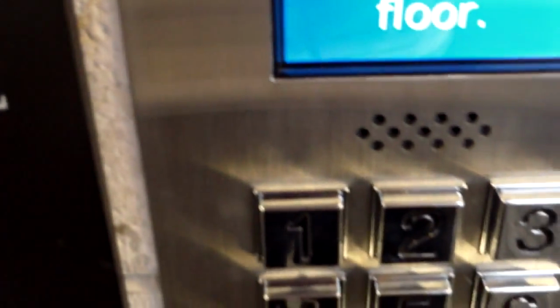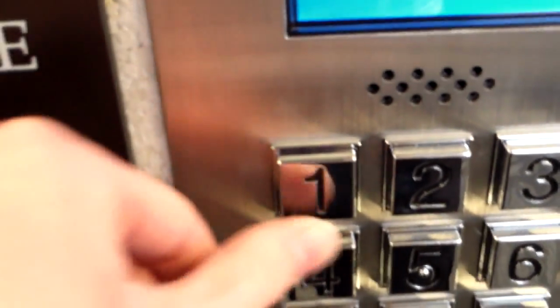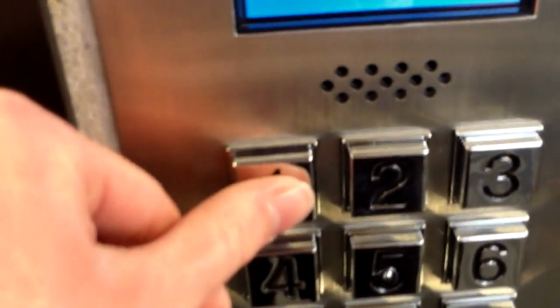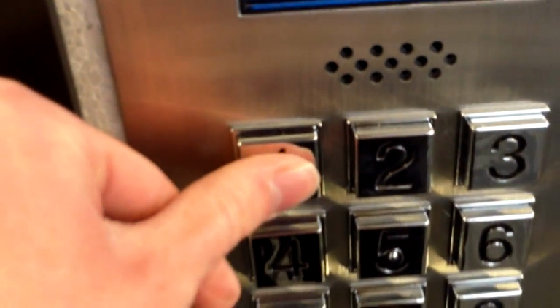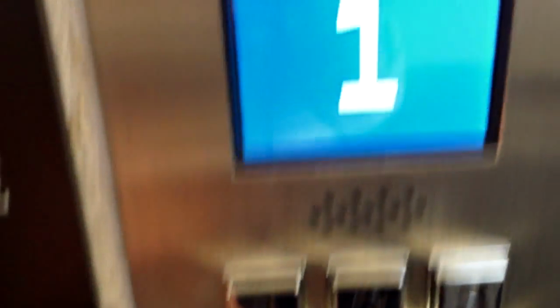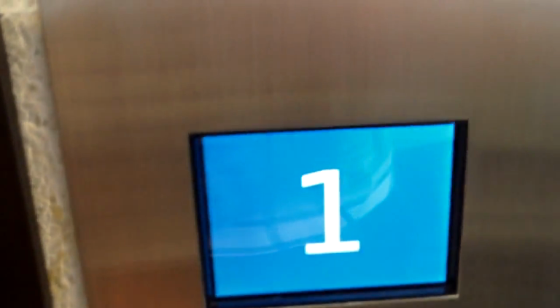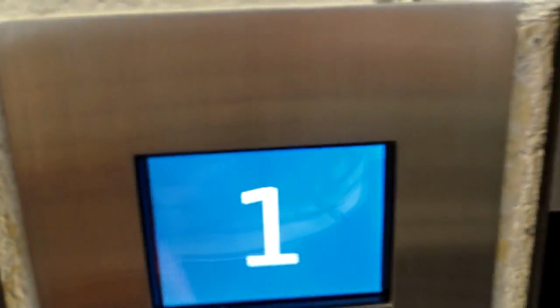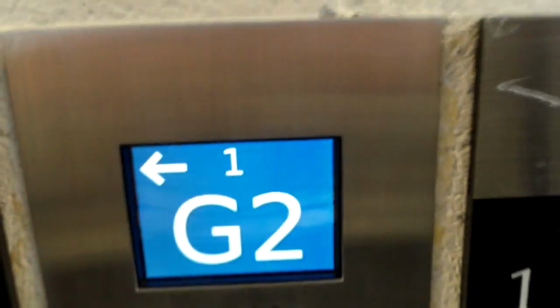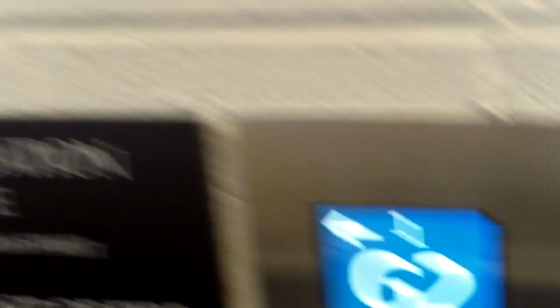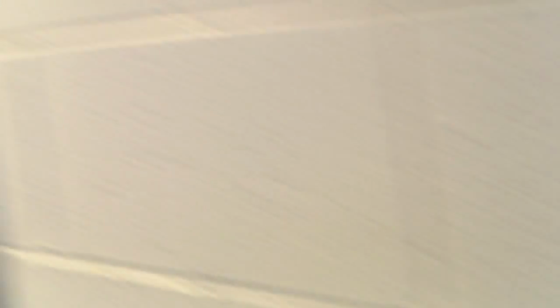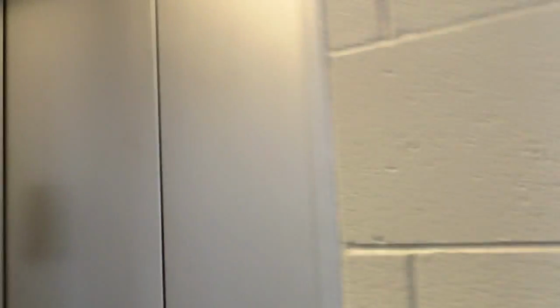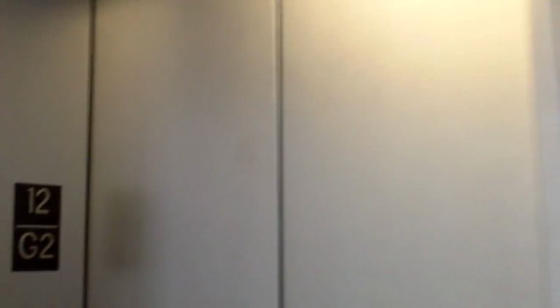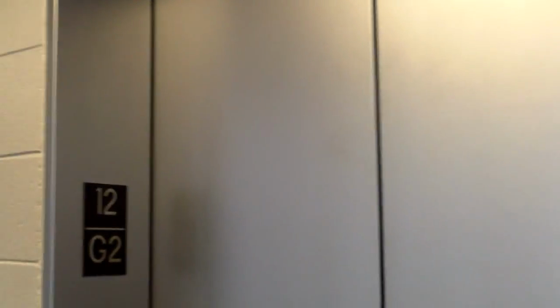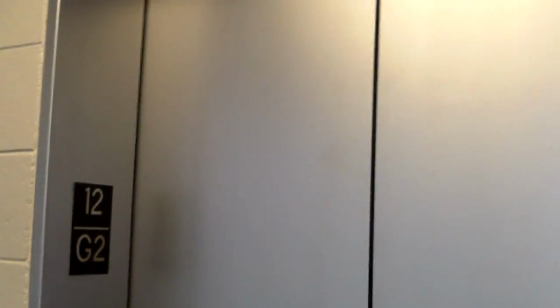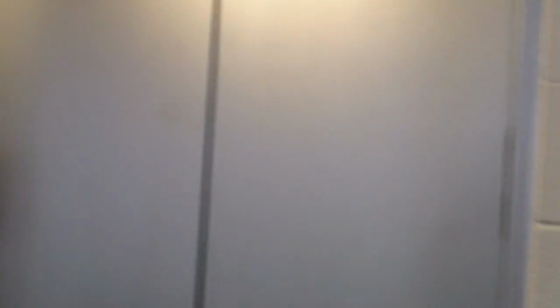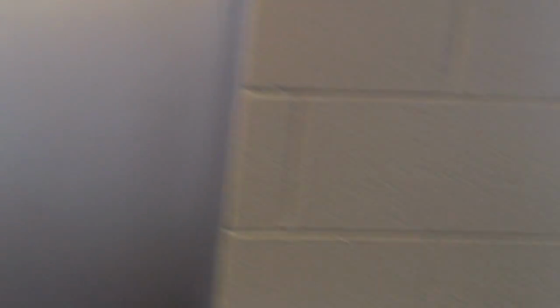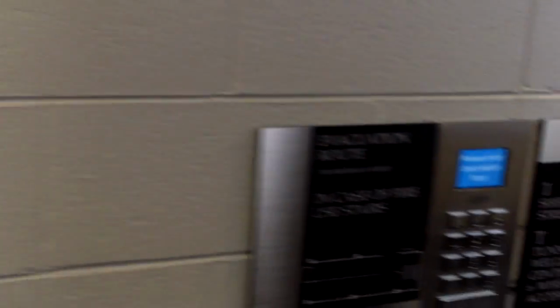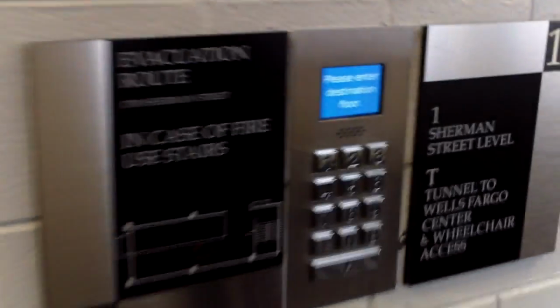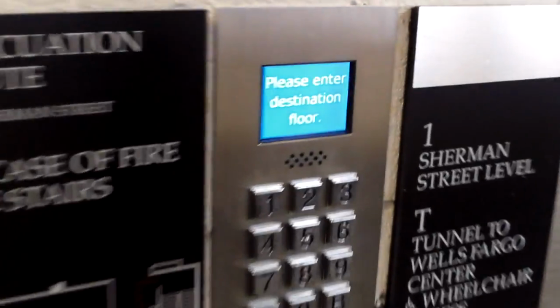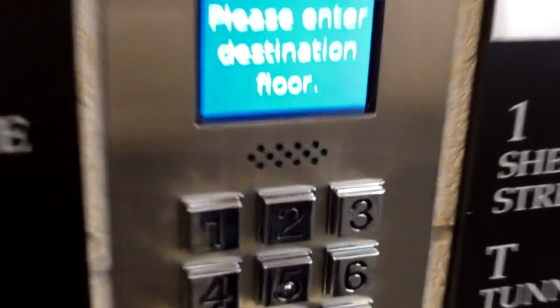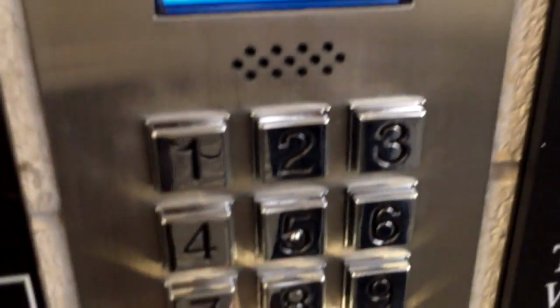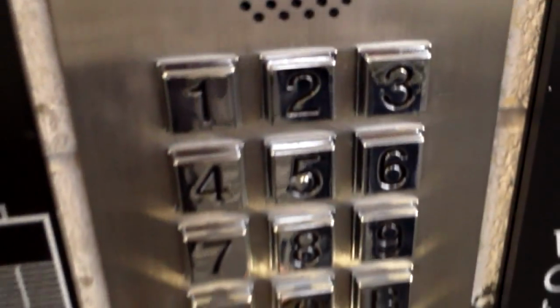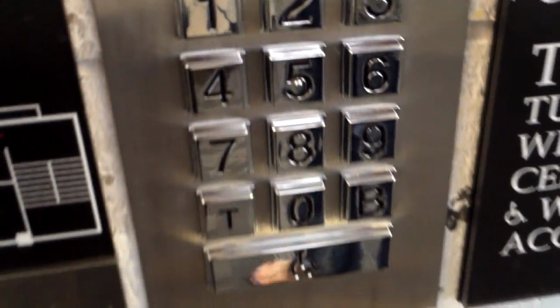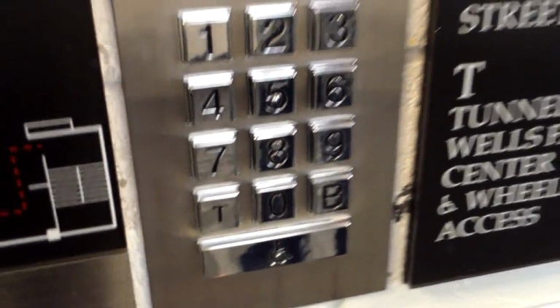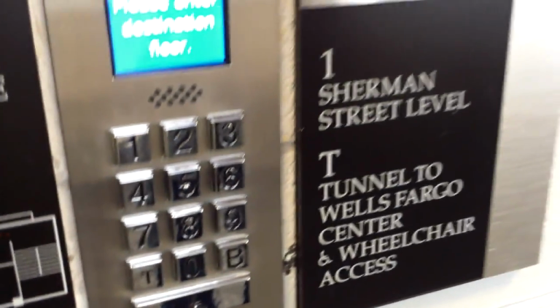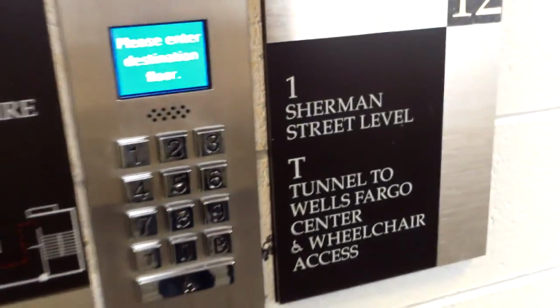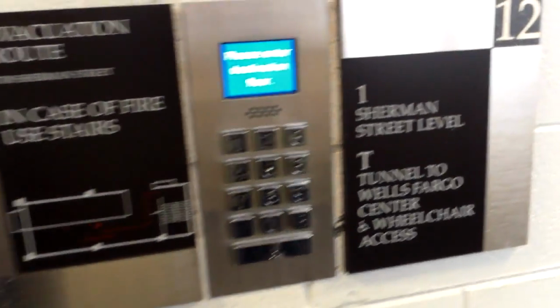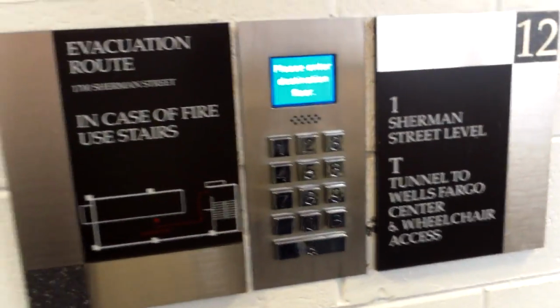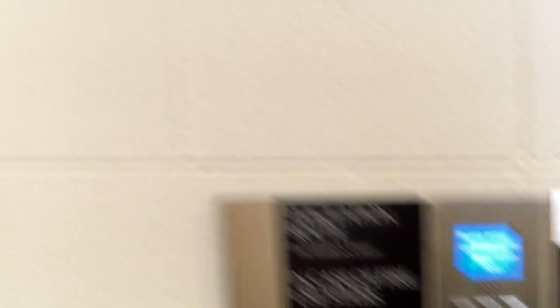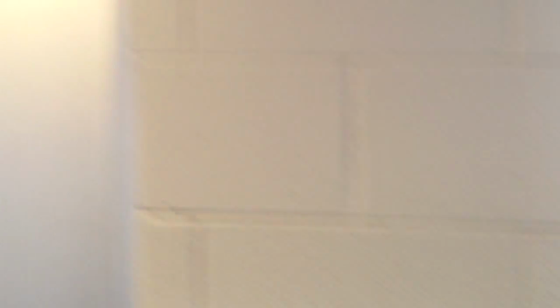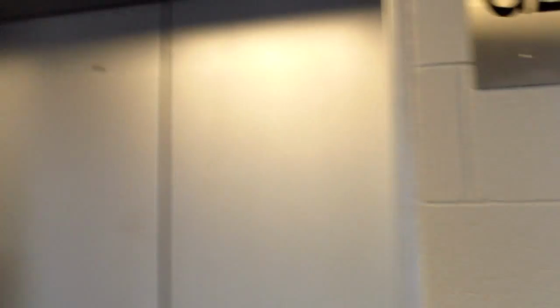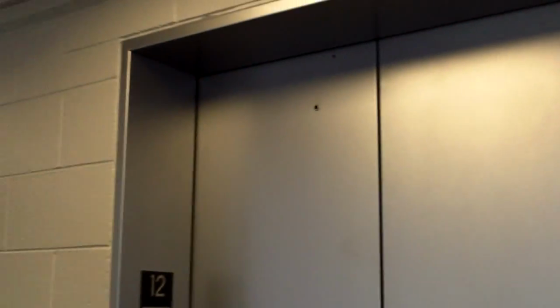Here we are now. We've just put in one. The T is the tunnel to Wells Fargo Center. I don't want to go underground — oh, underground. Well, it's a nice tunnel; it wouldn't be a crappy tunnel.